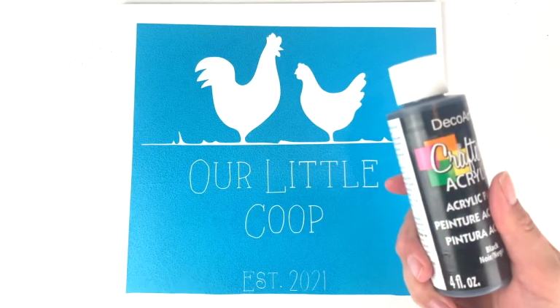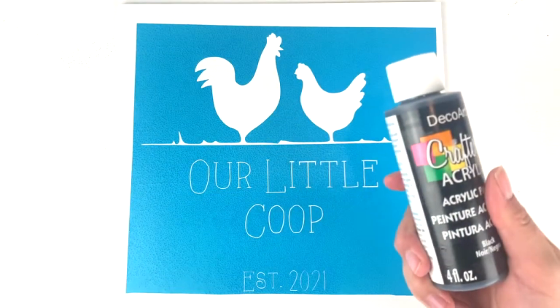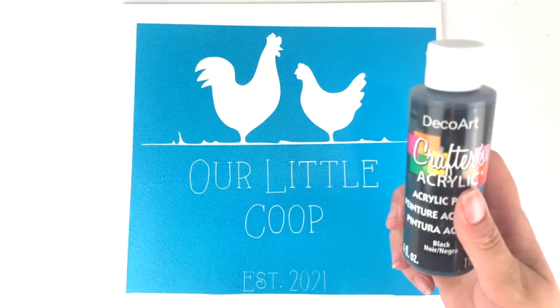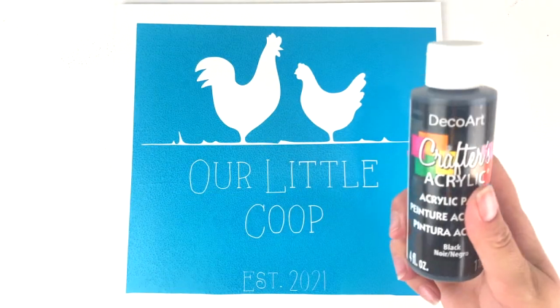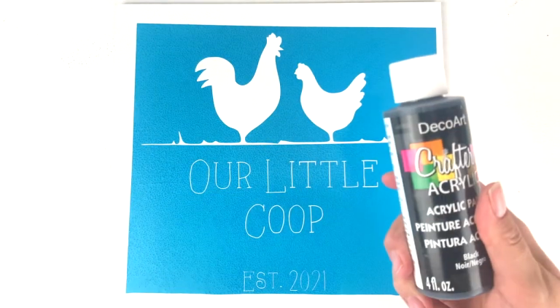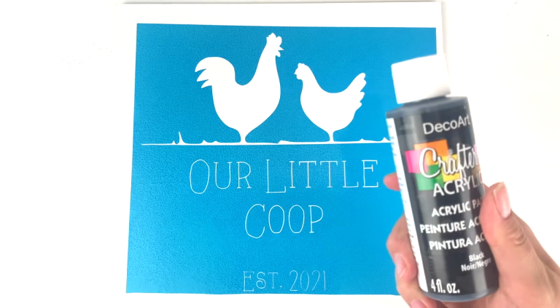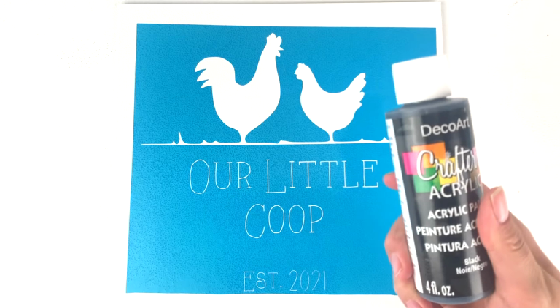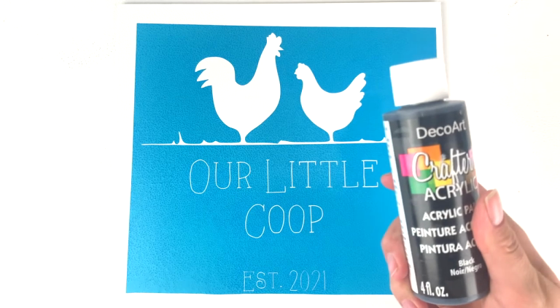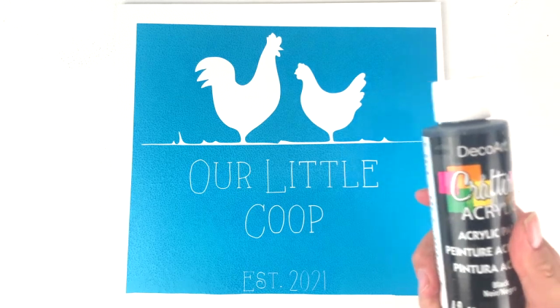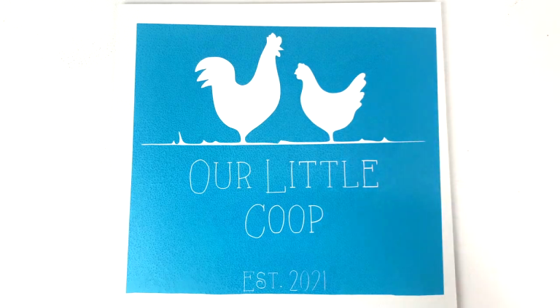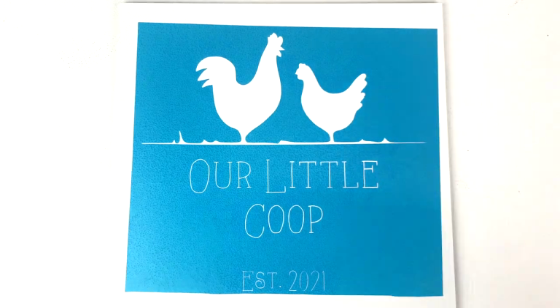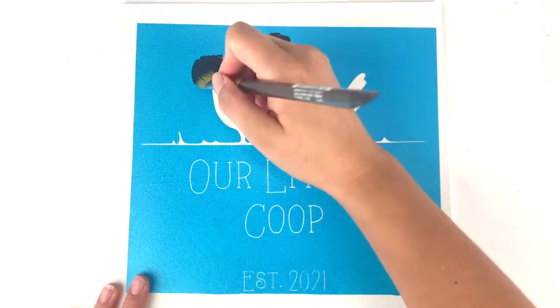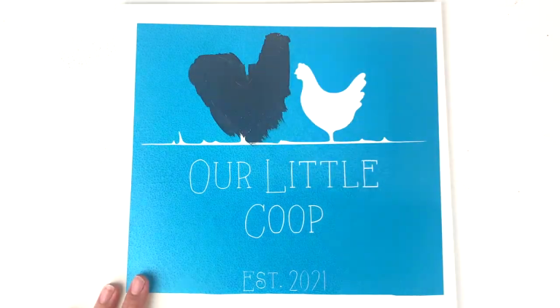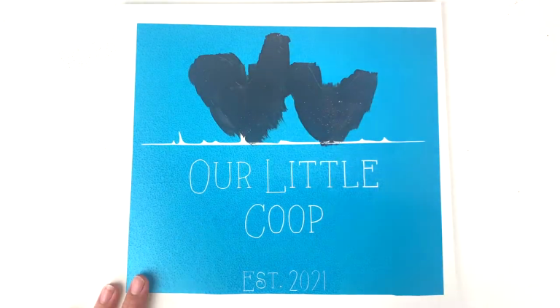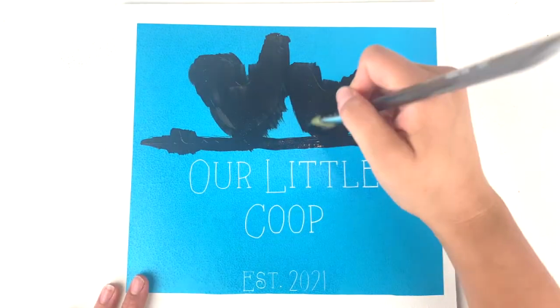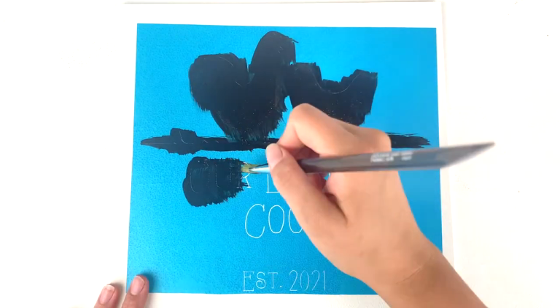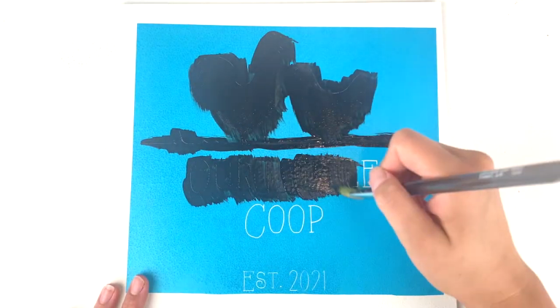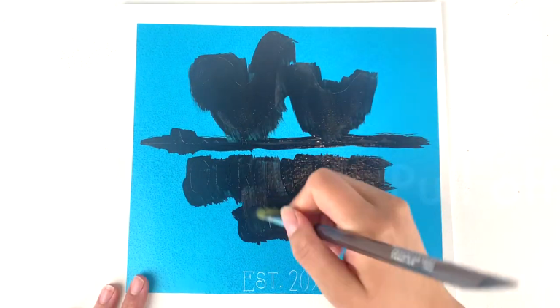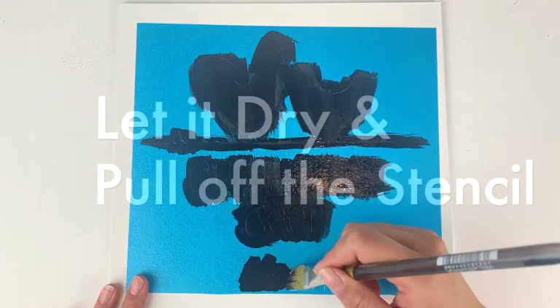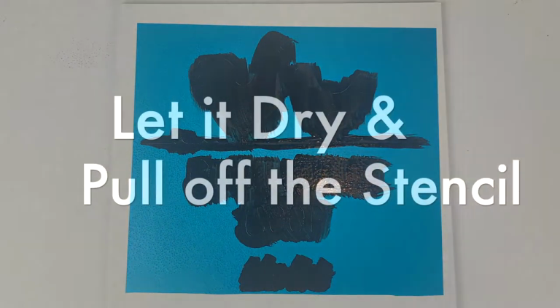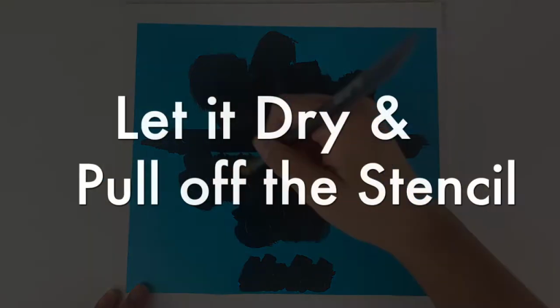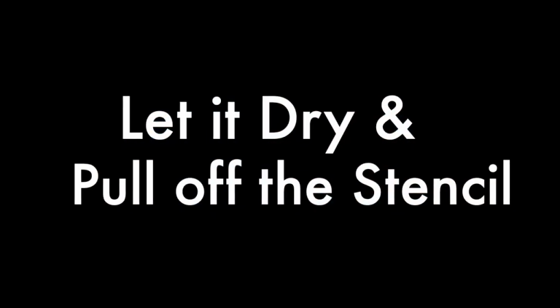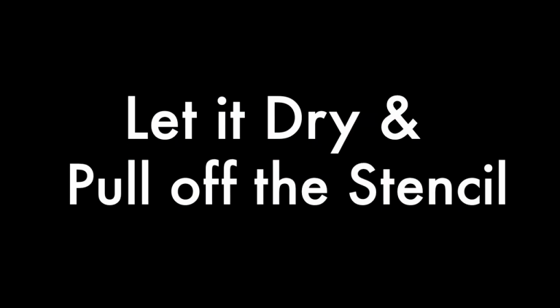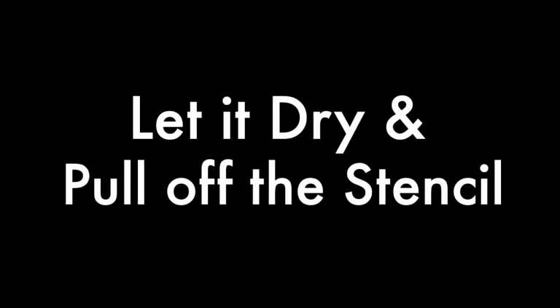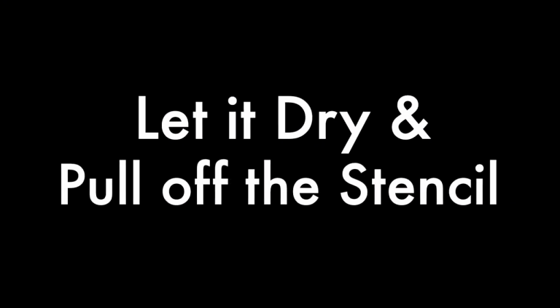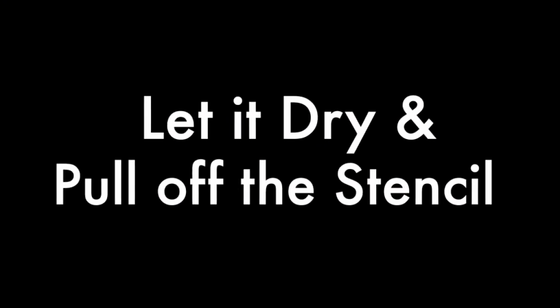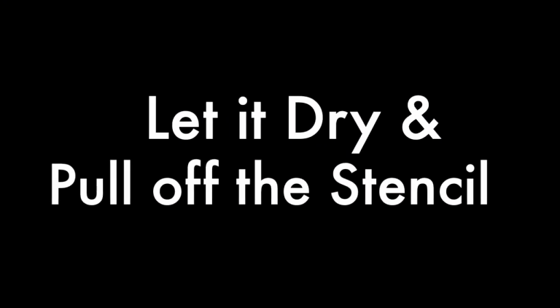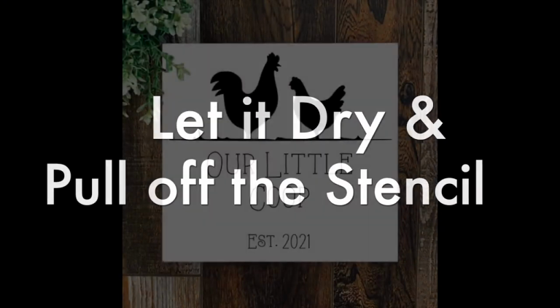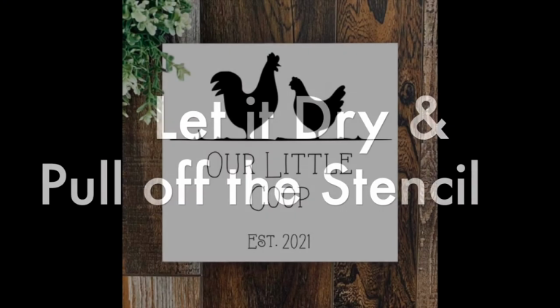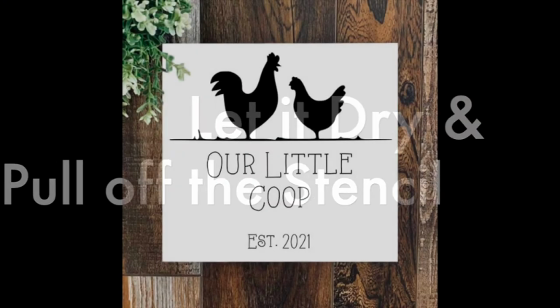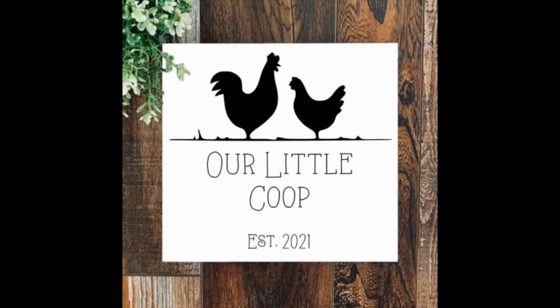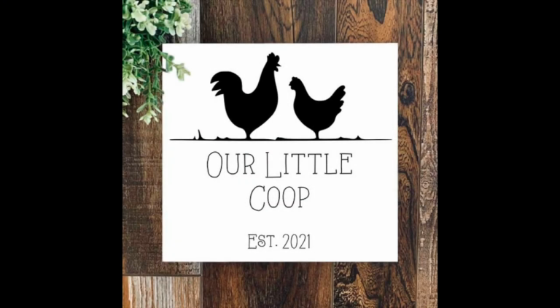Now comes the fun part — add paint! I suggest using two coats. Once your paint is dry, just peel off the stencil paper and check out your project!